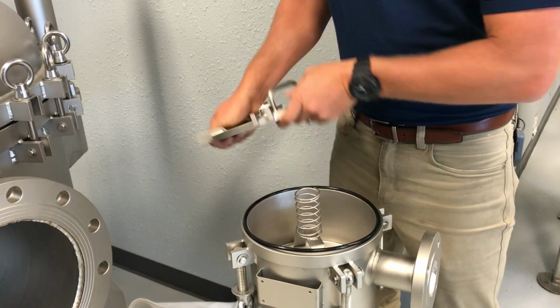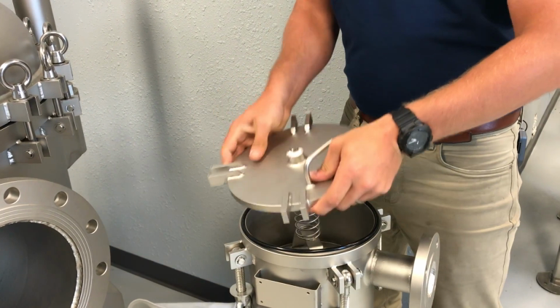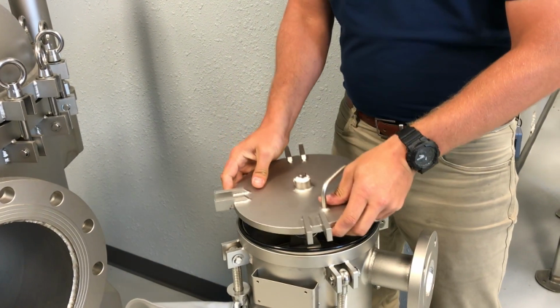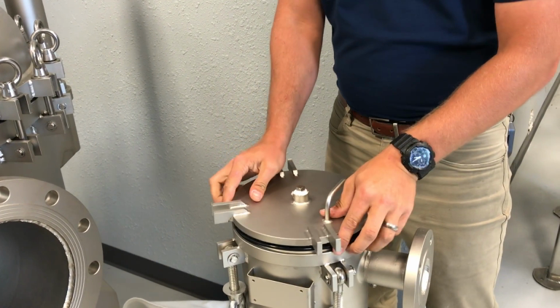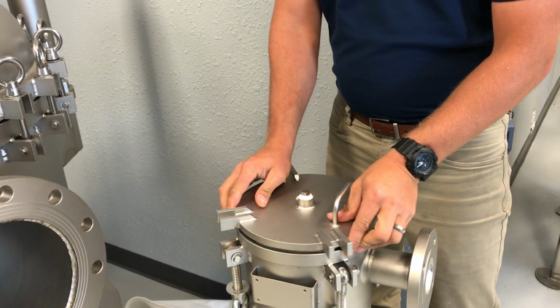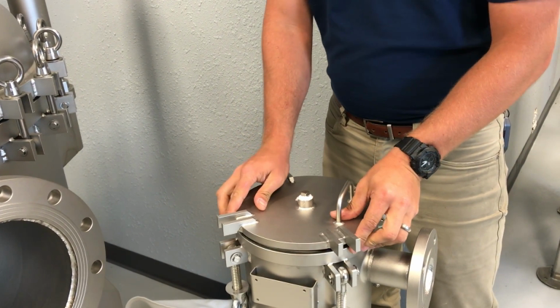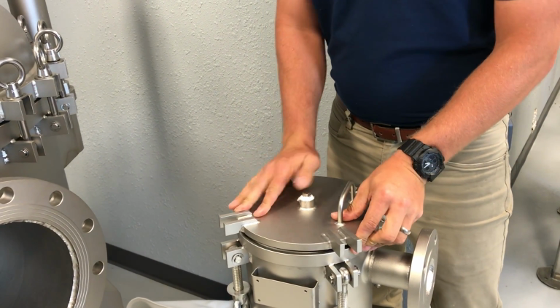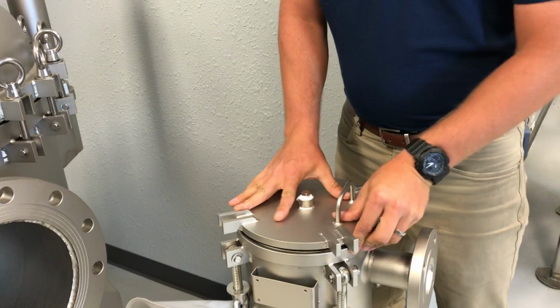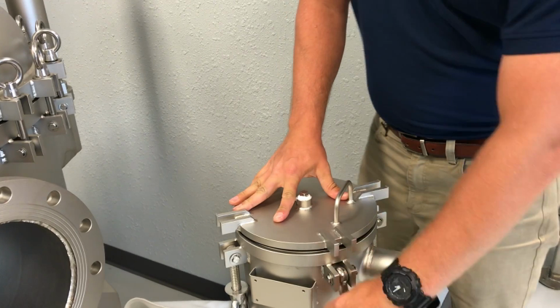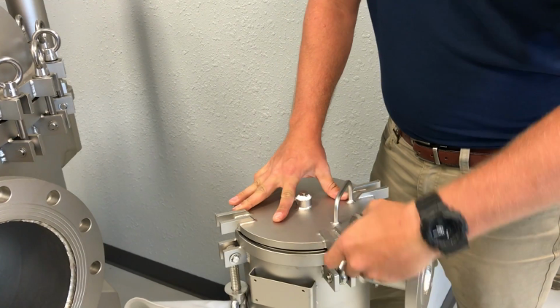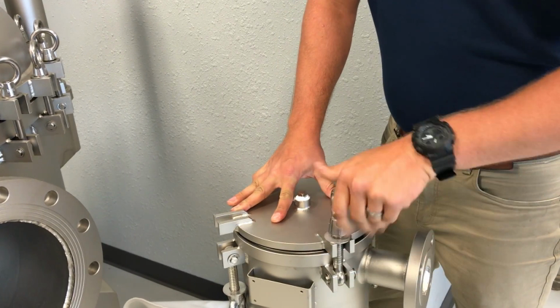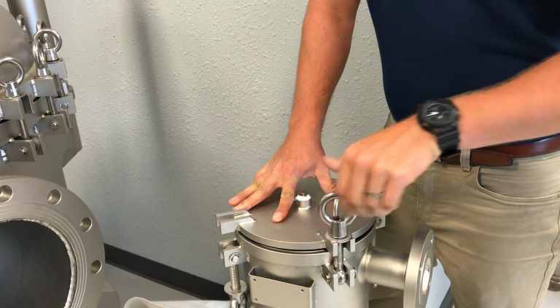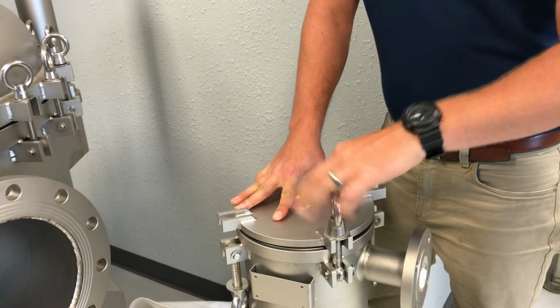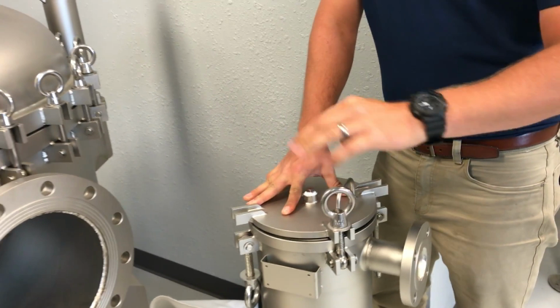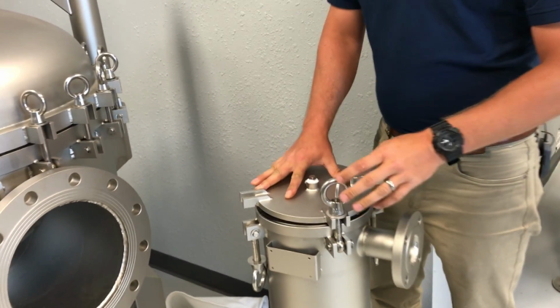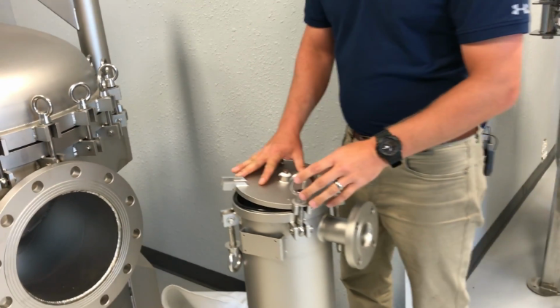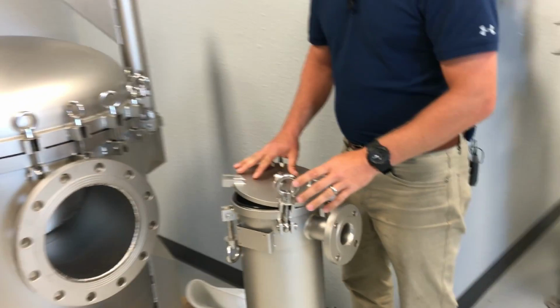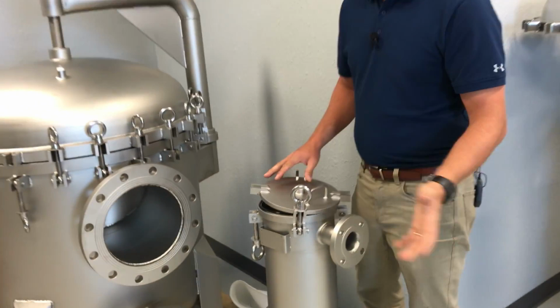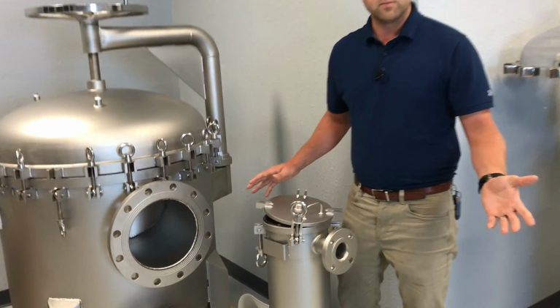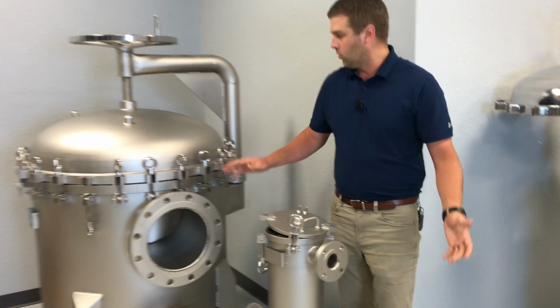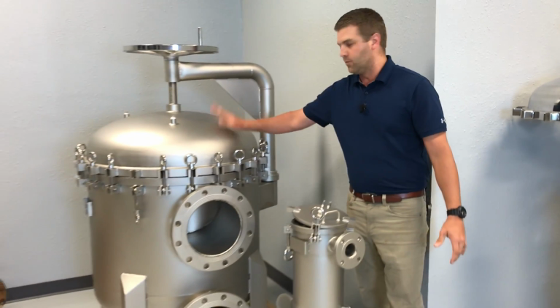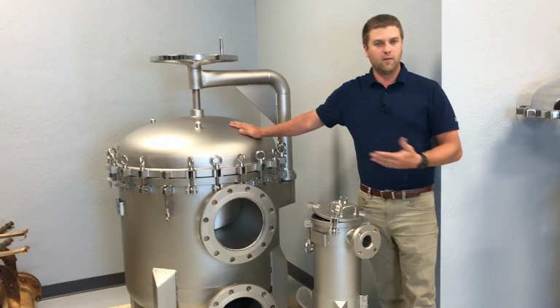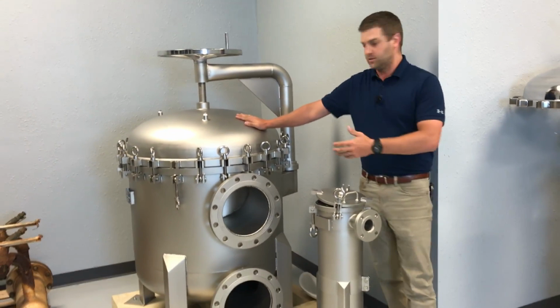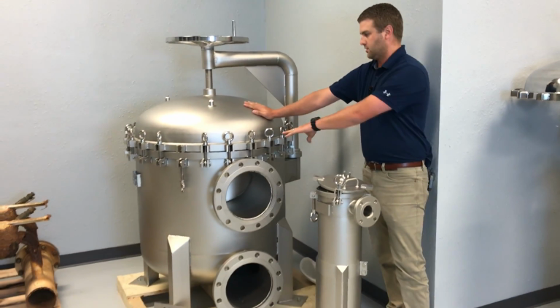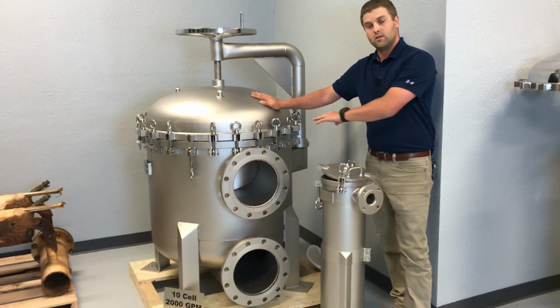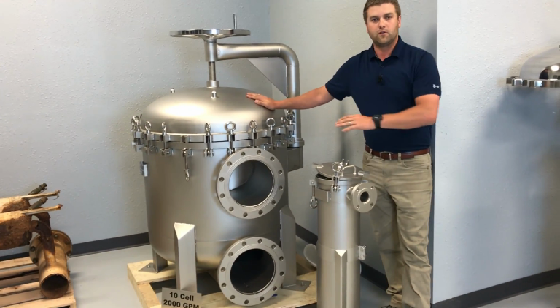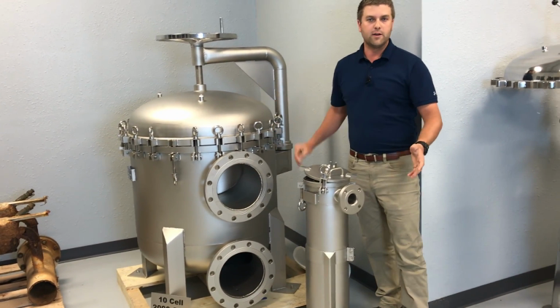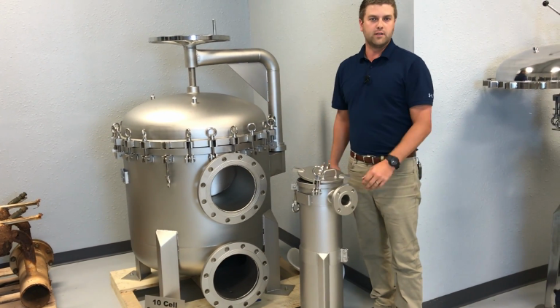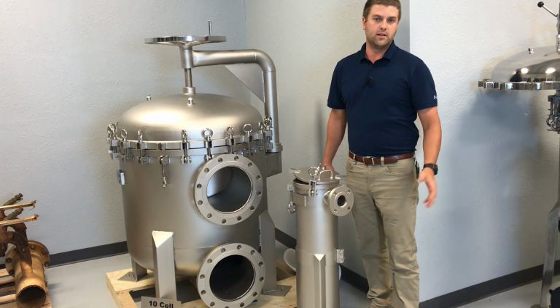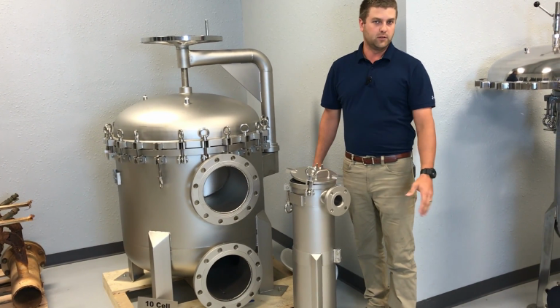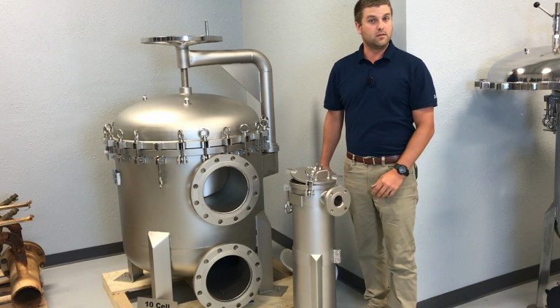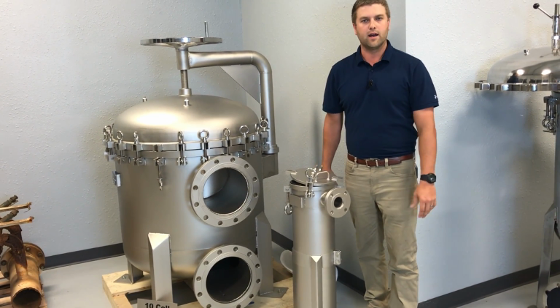We'll then put the lid back on the housing and secure all four locking nuts around the housing. This is totally repeatable on larger housings such as this. If you have any questions, please visit us at filtersciences.com.